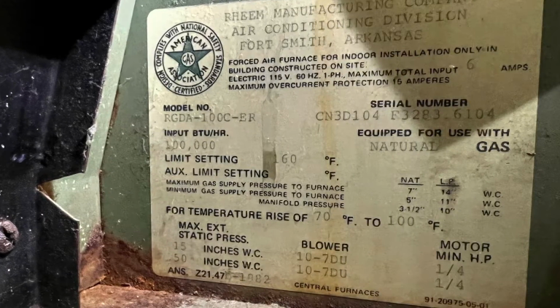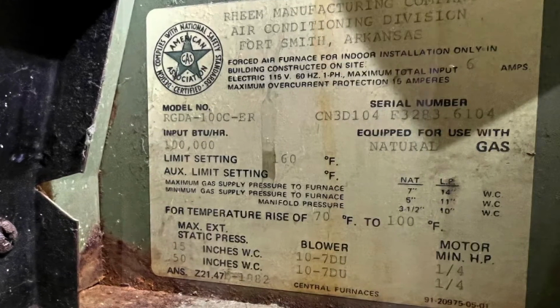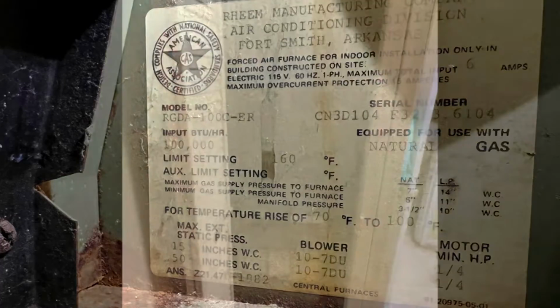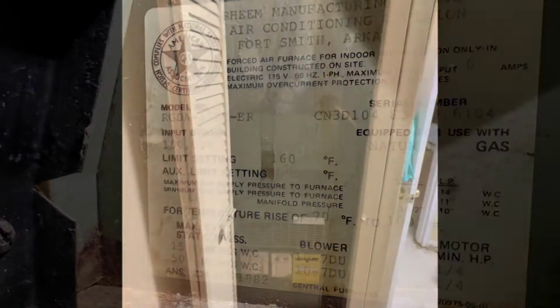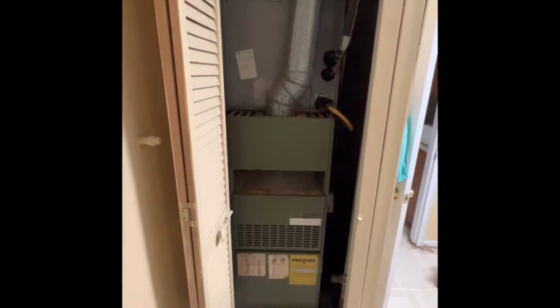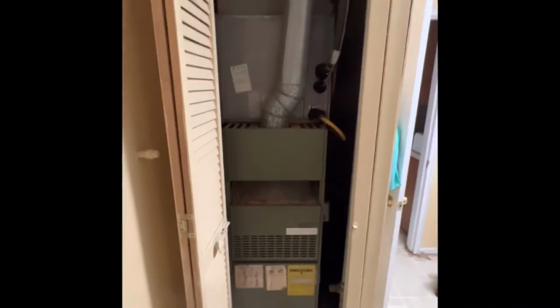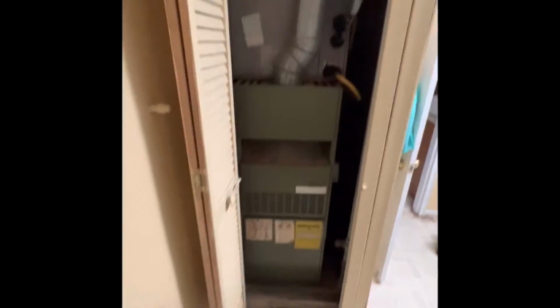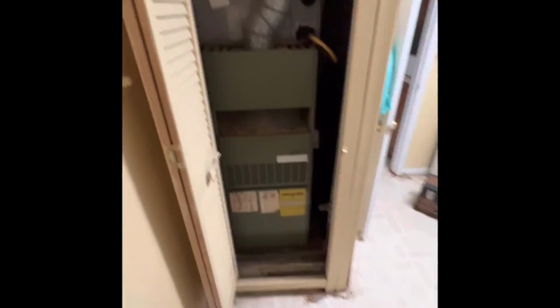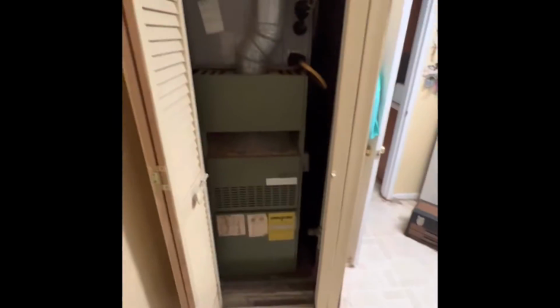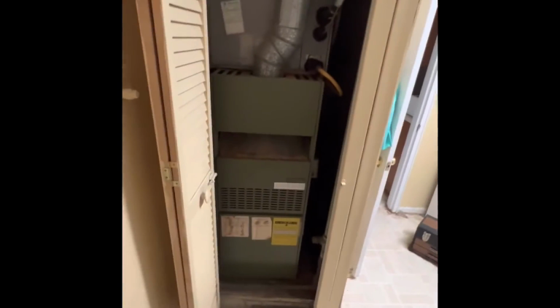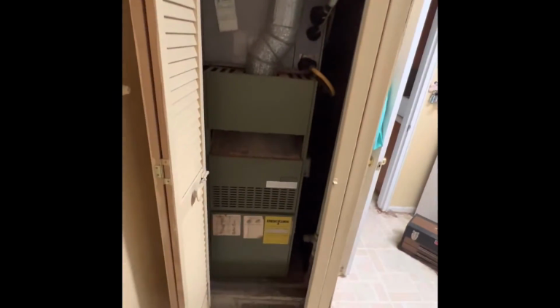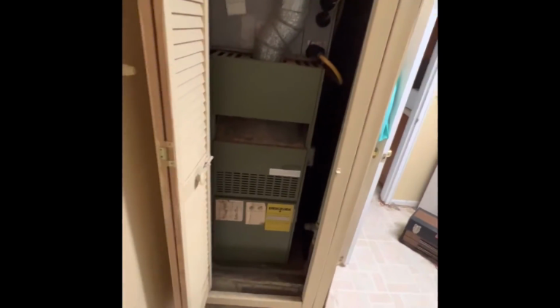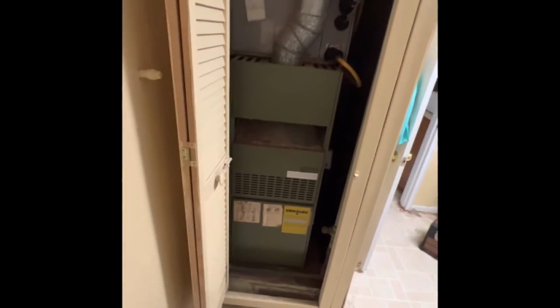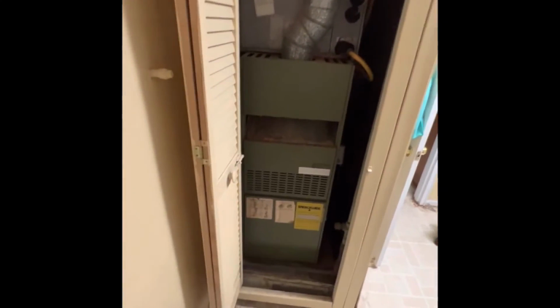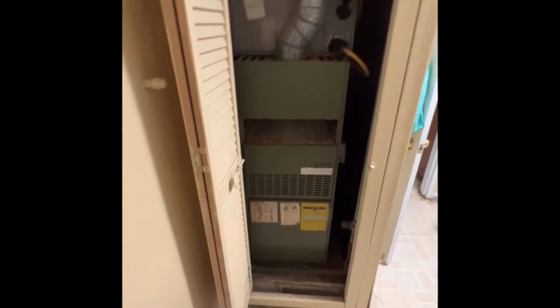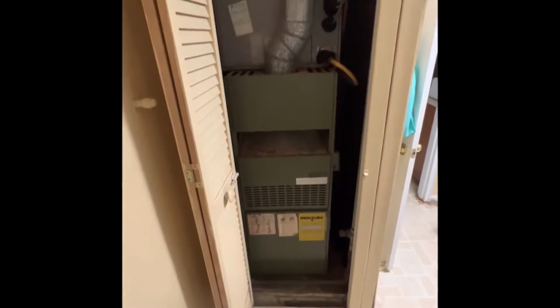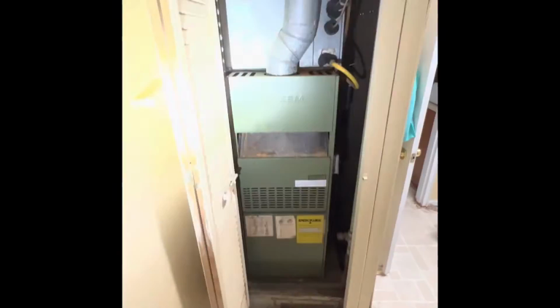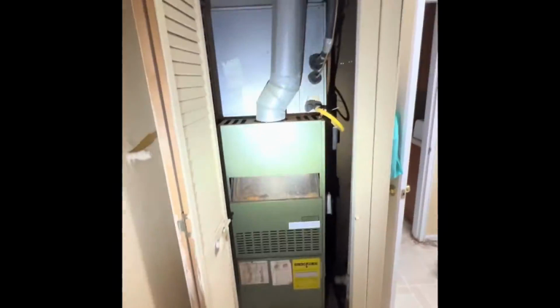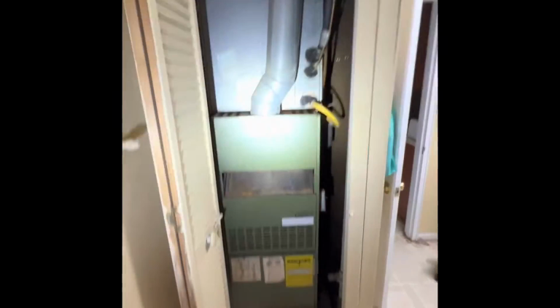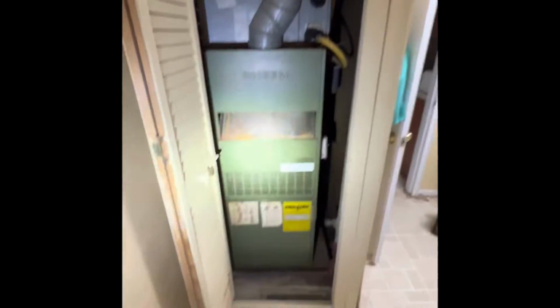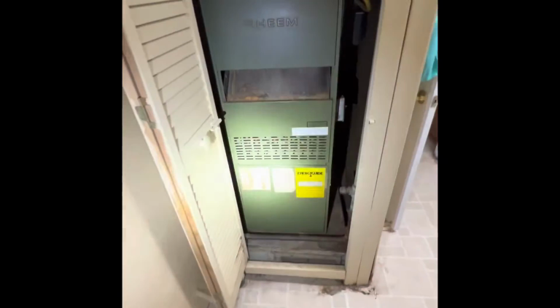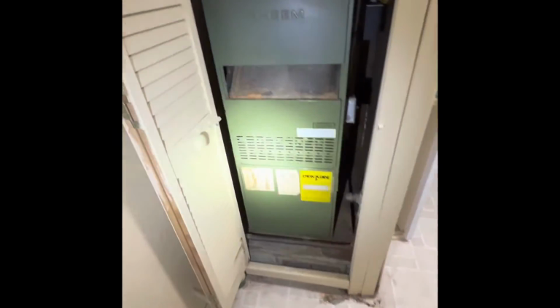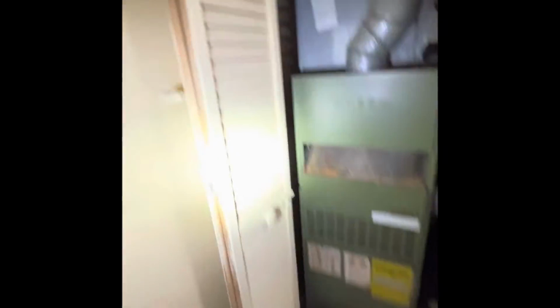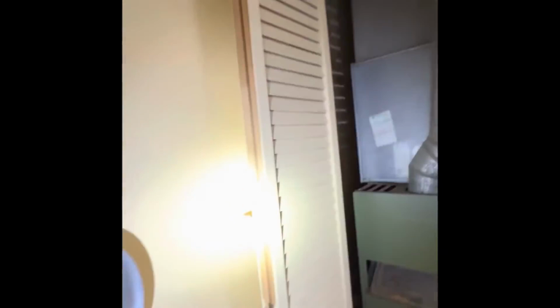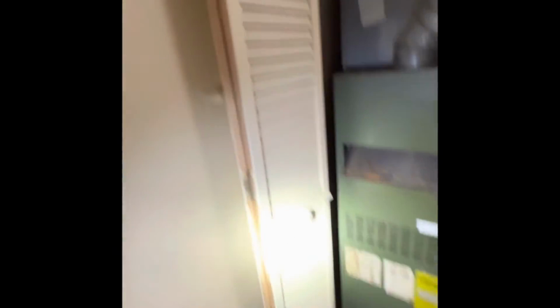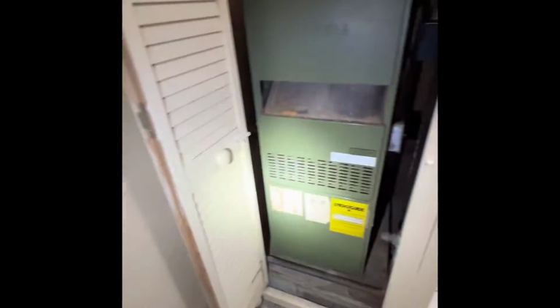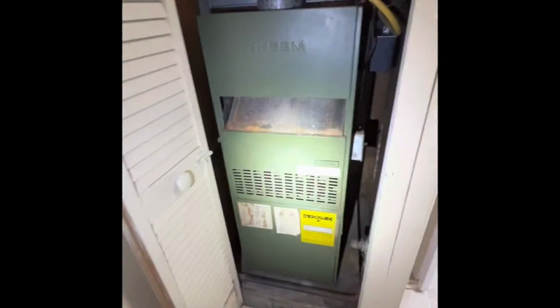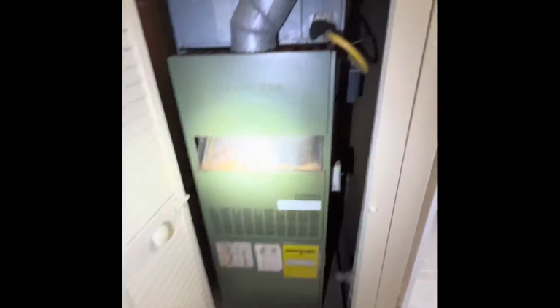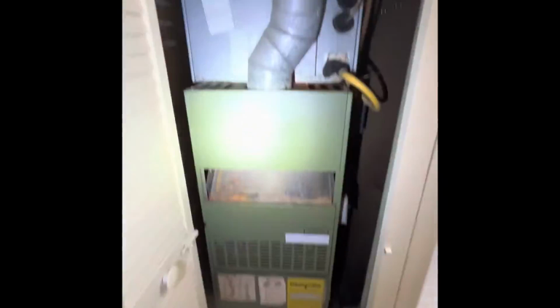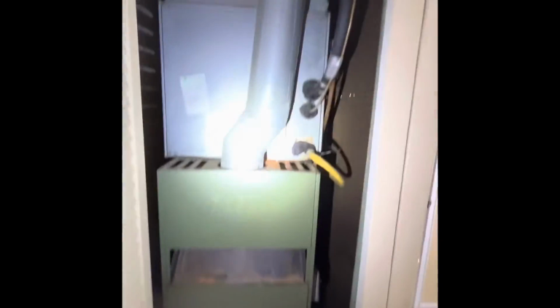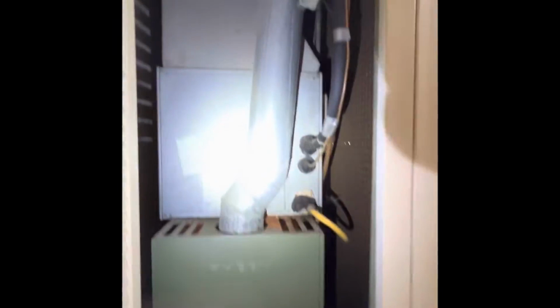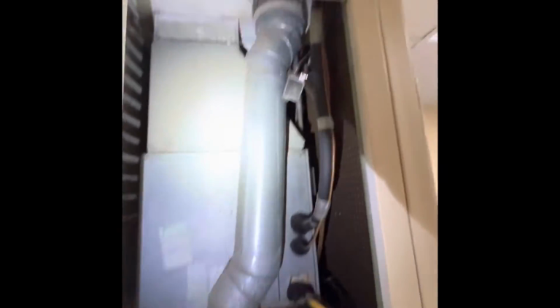We're on the first floor of the Fasera residence looking at a furnace replacement and water heater. We've got an existing furnace with louvered doors, standard 80% efficiency.